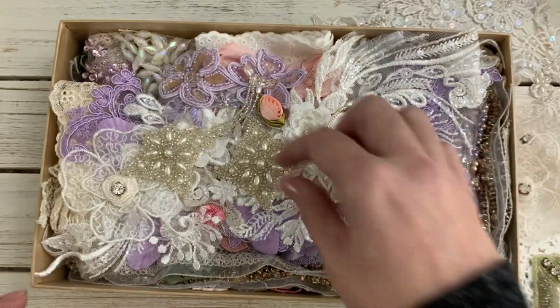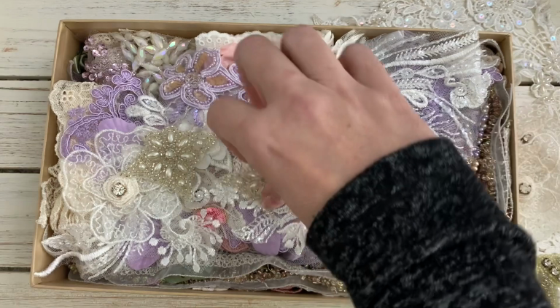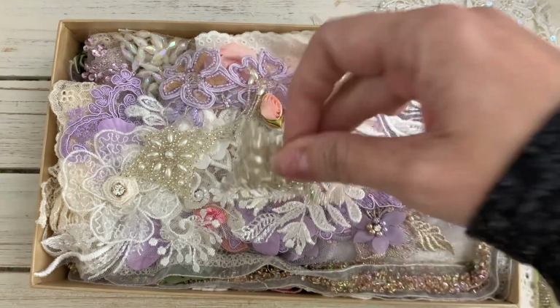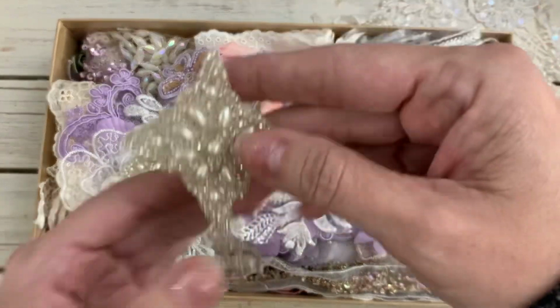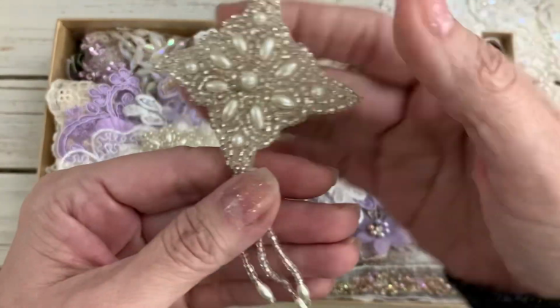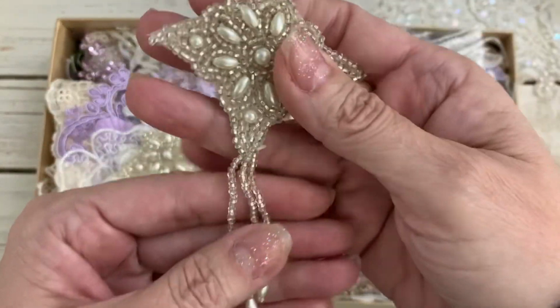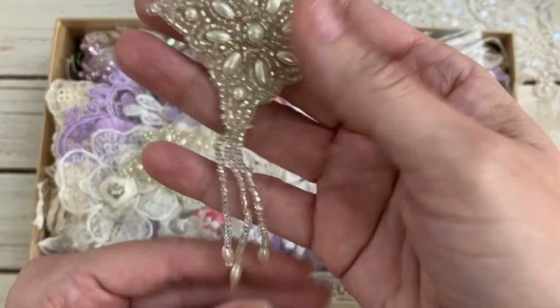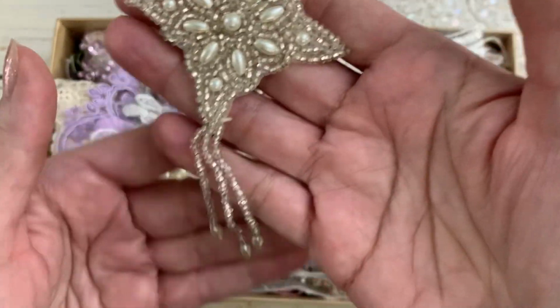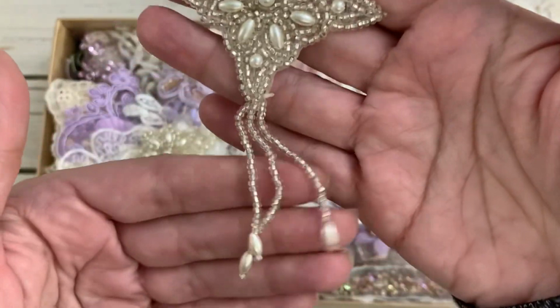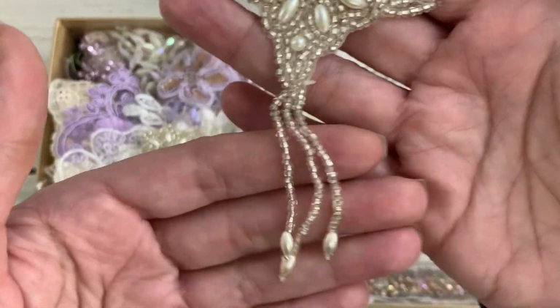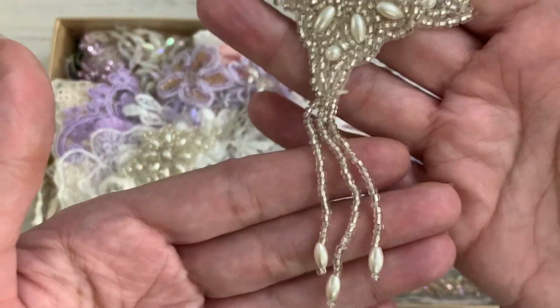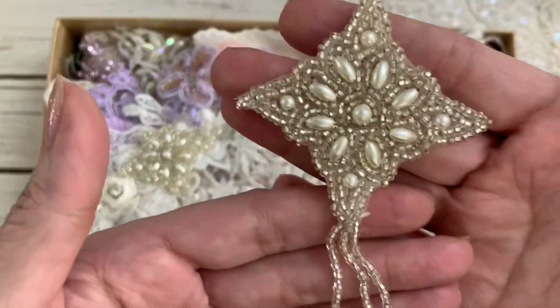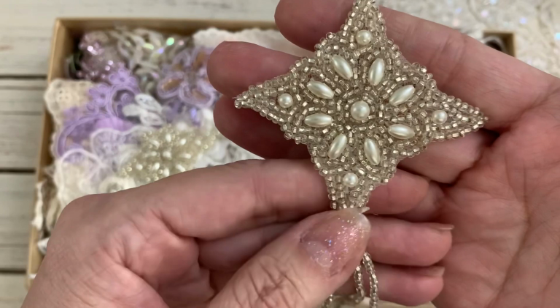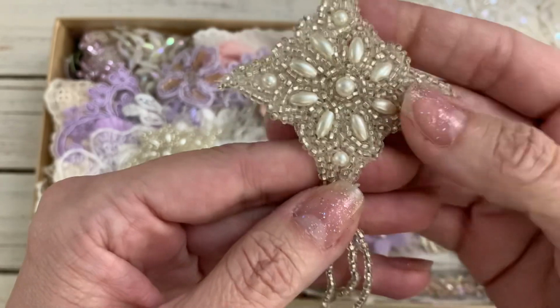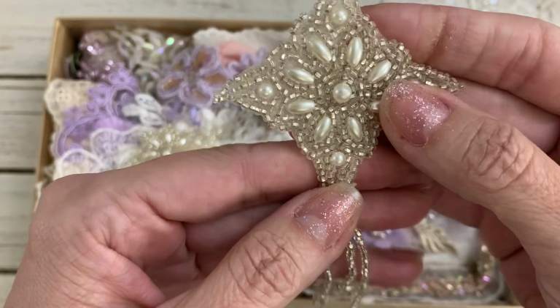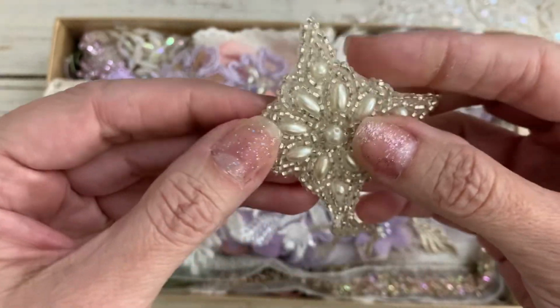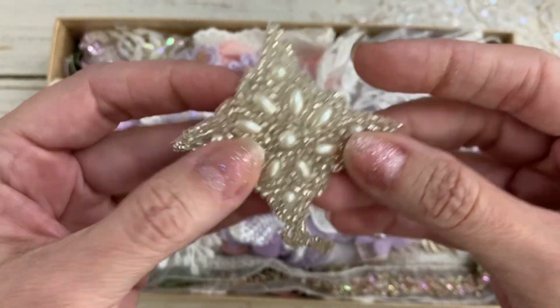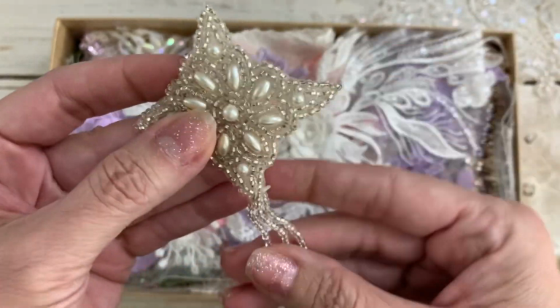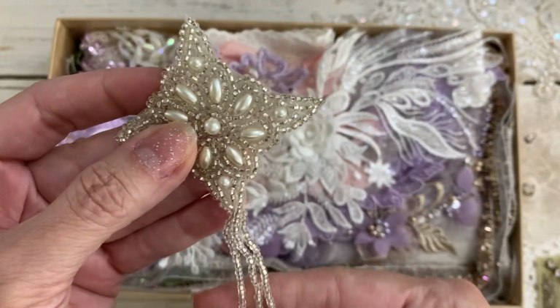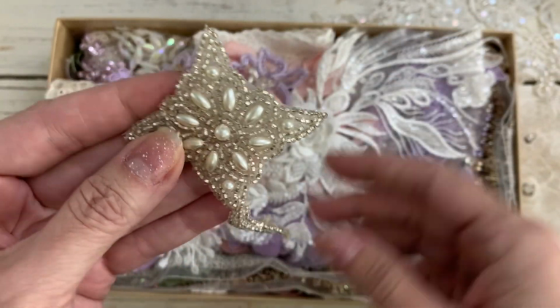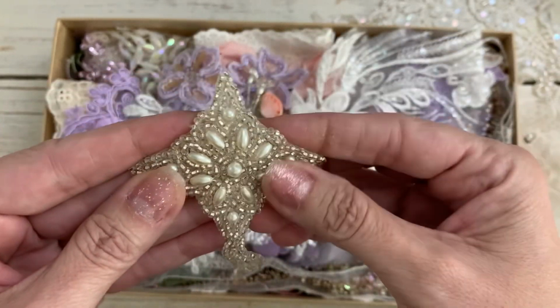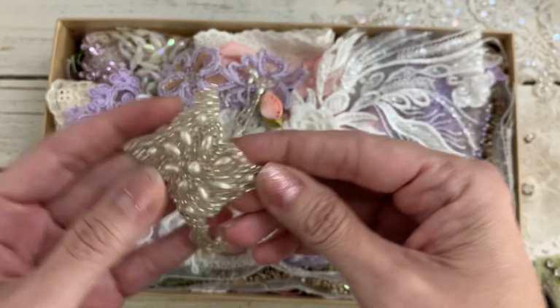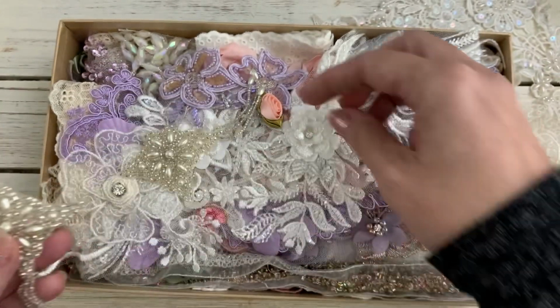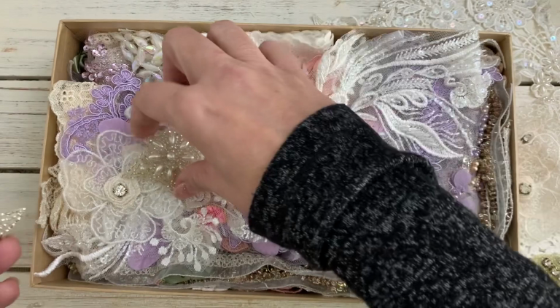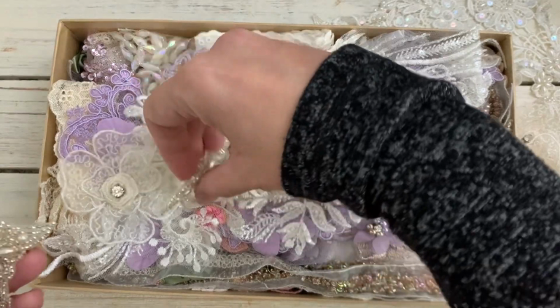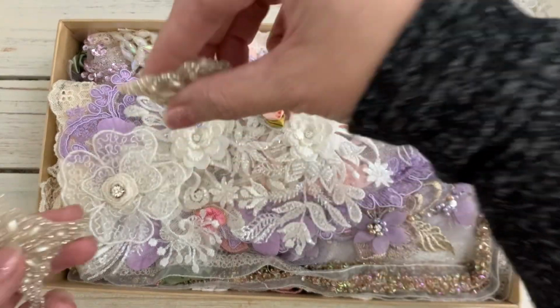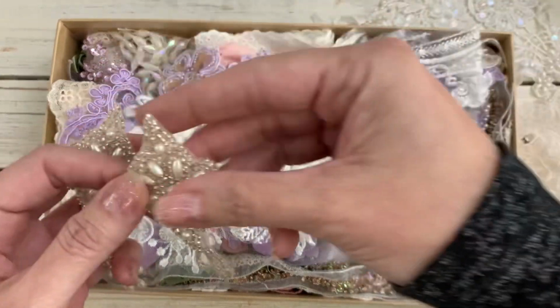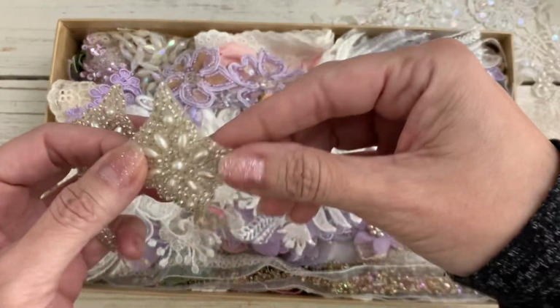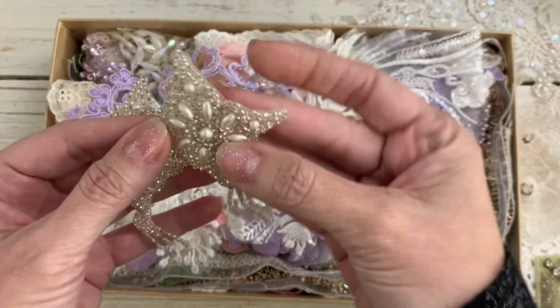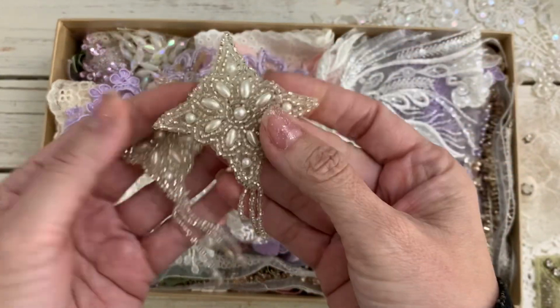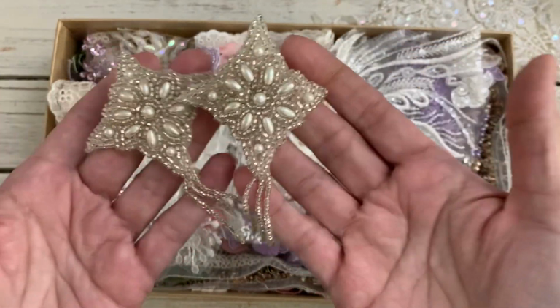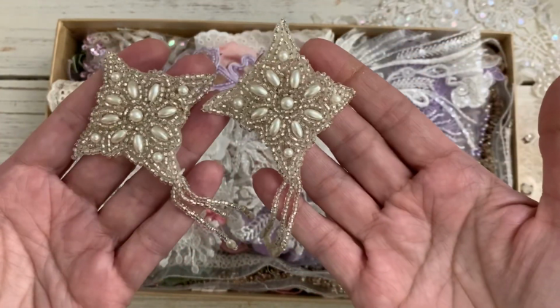Oh, I love danglies — she calls them dingles. I love these, they're so cute. Love the beads. There's two of these — oh my goodness, they're gorgeous.